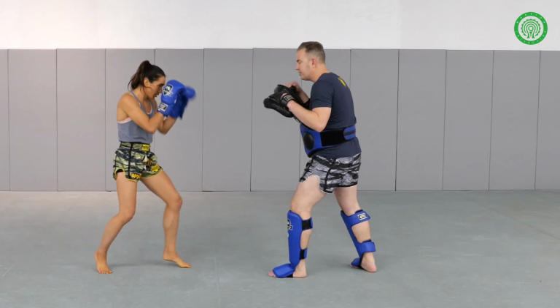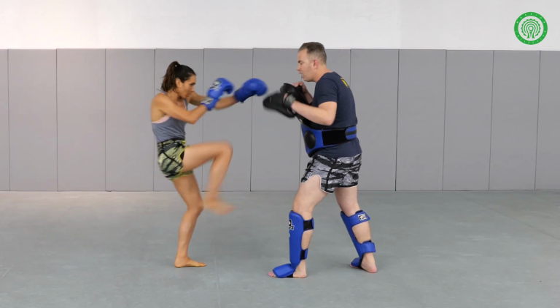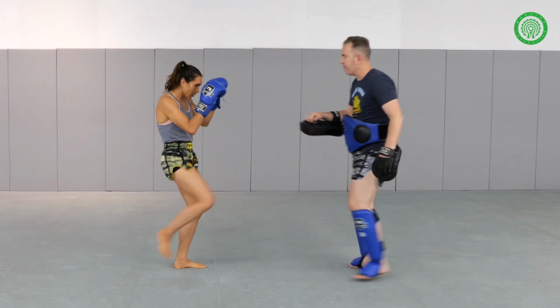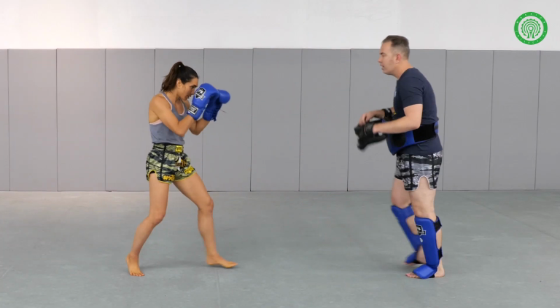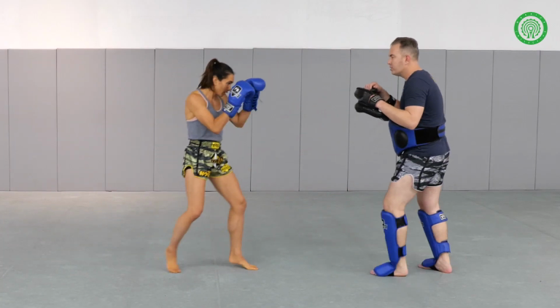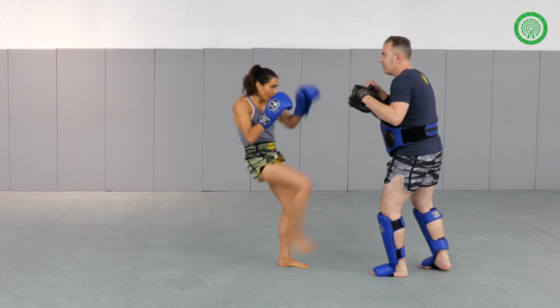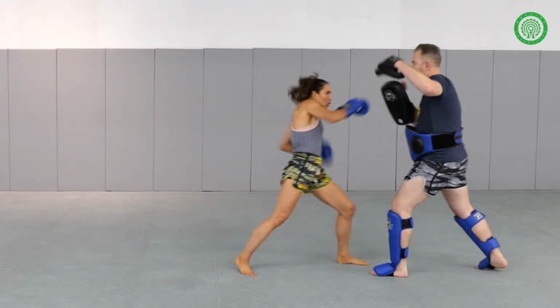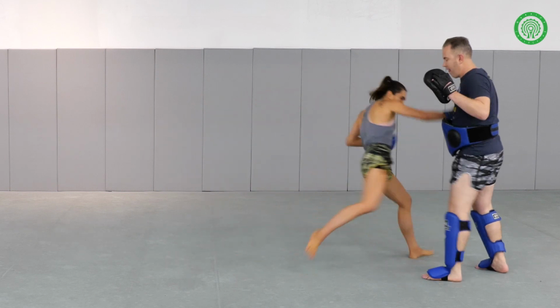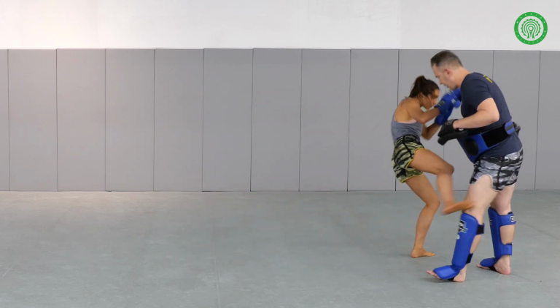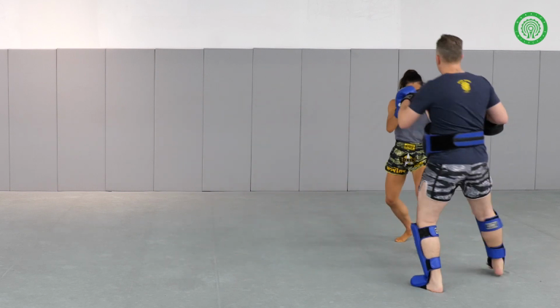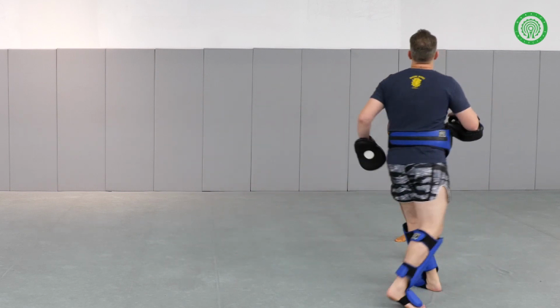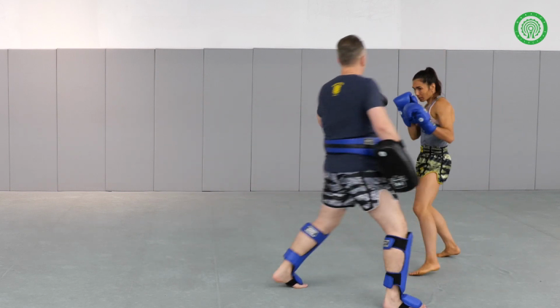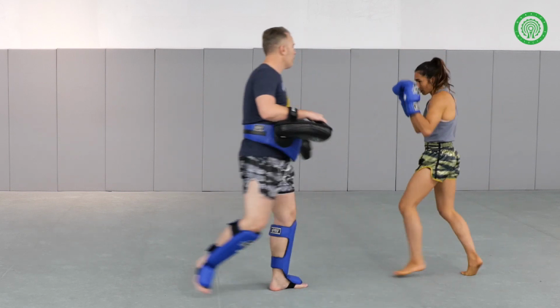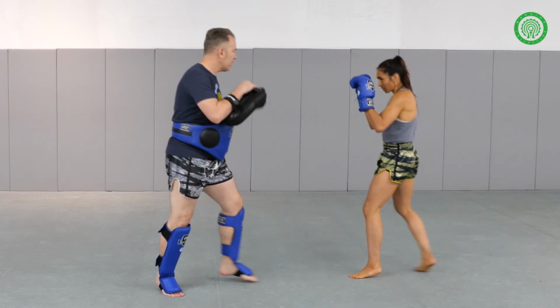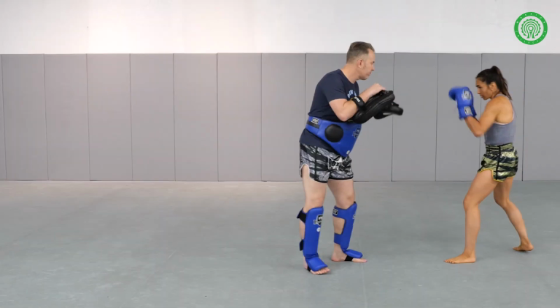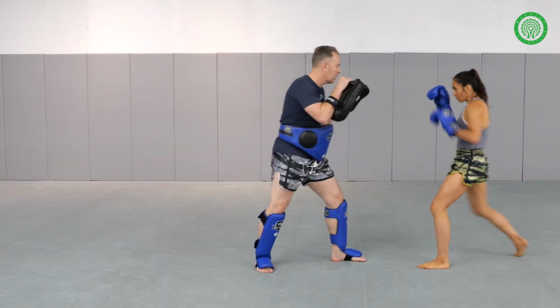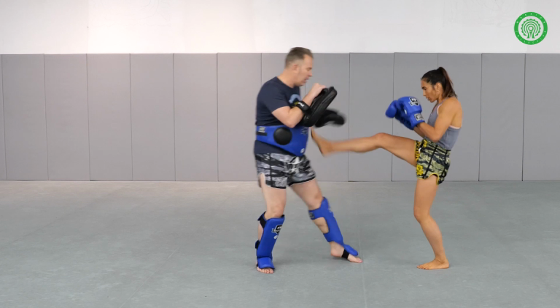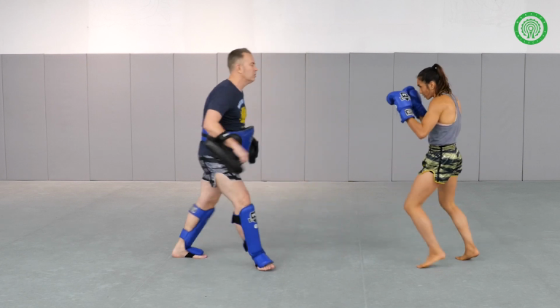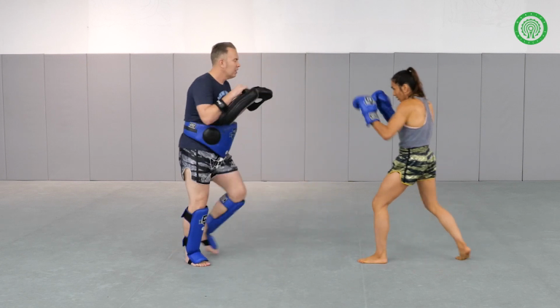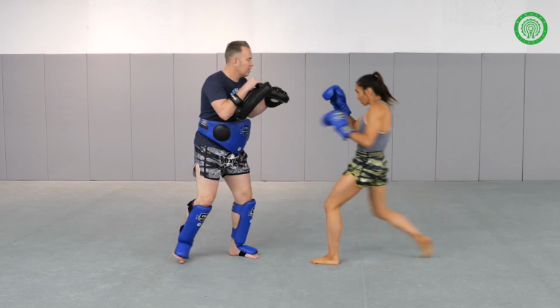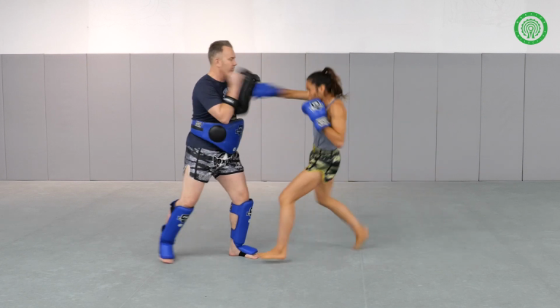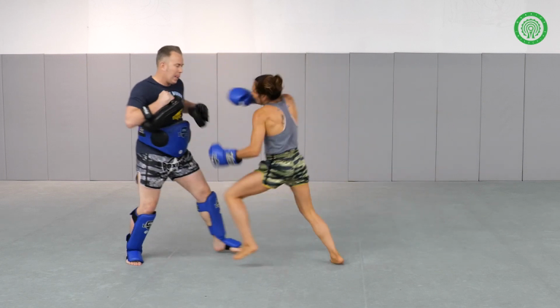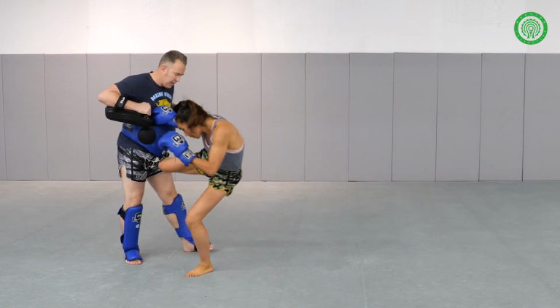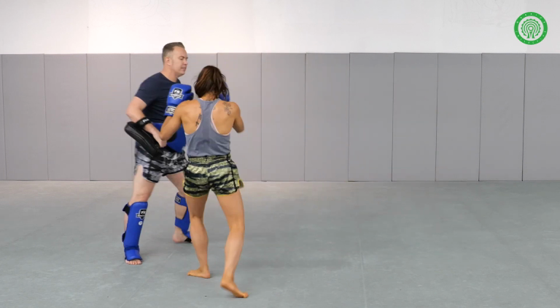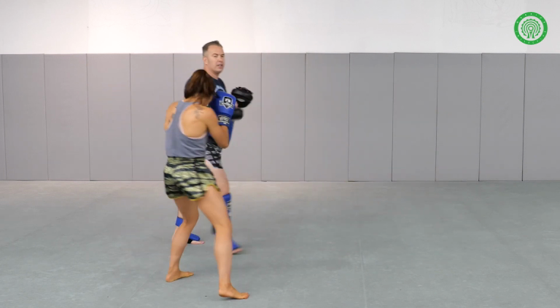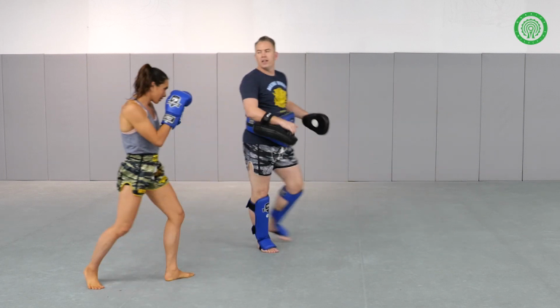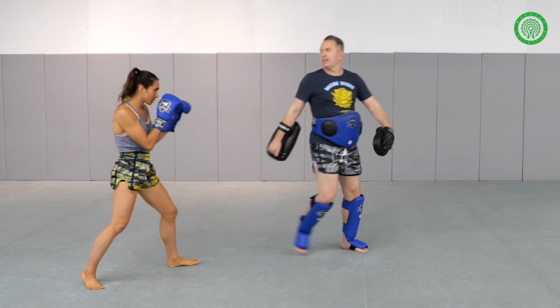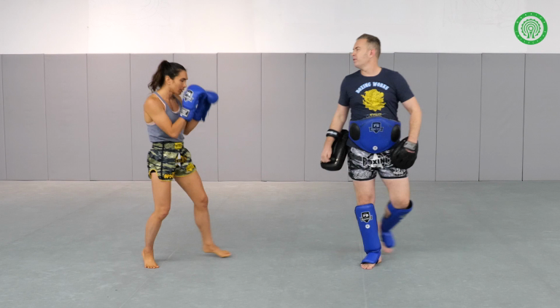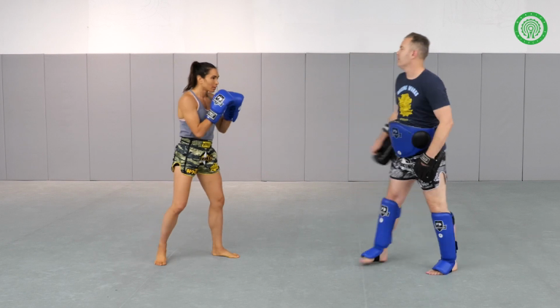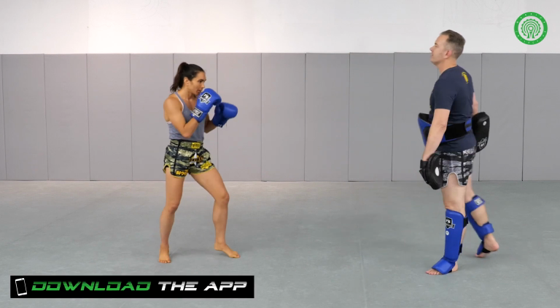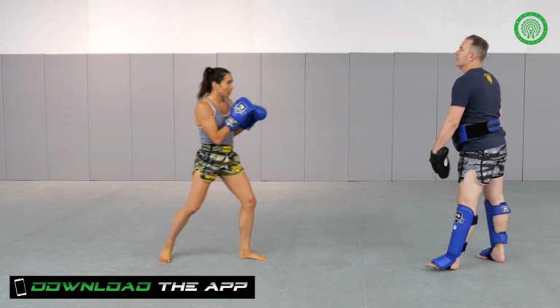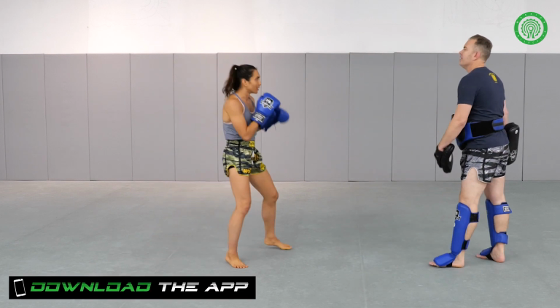And again, set it up. Shows it. Good. And one more time. Nicely done. Last one.